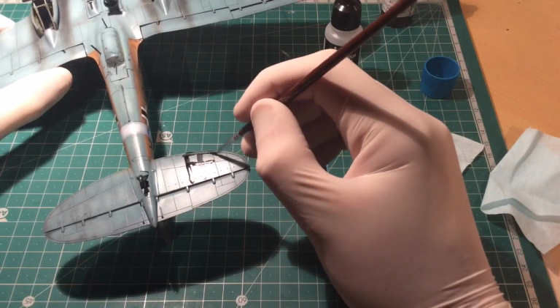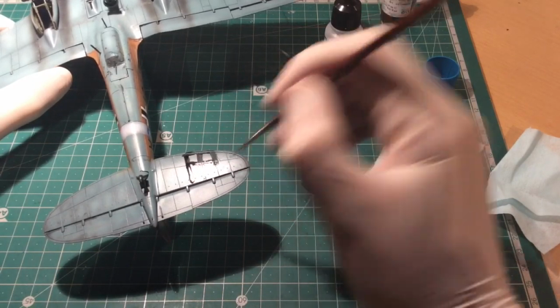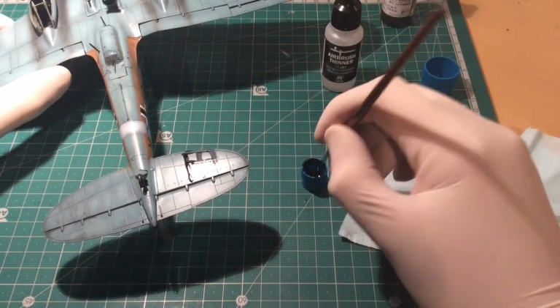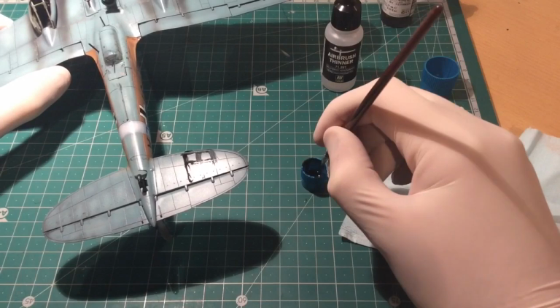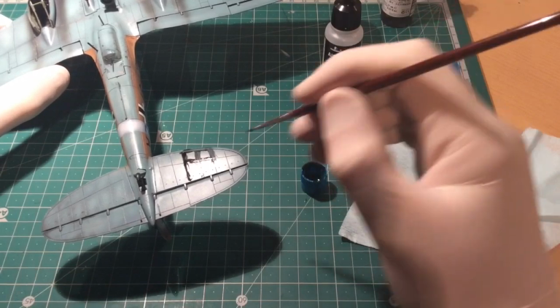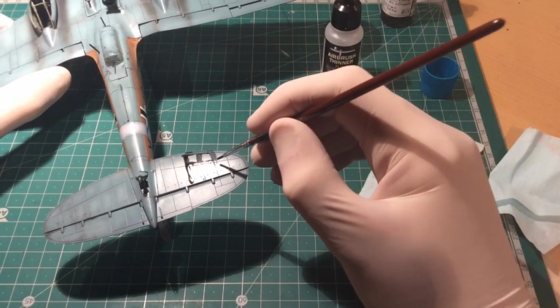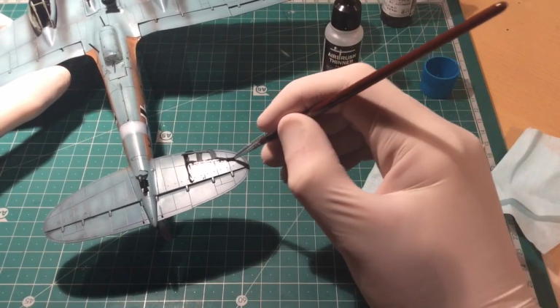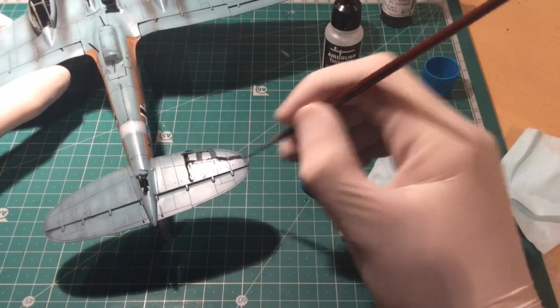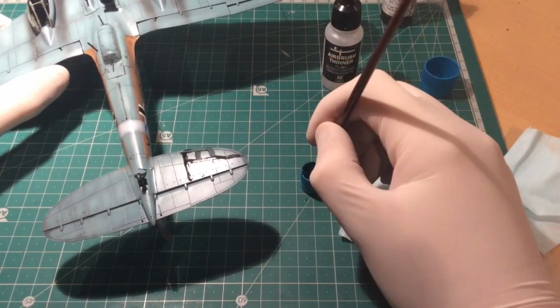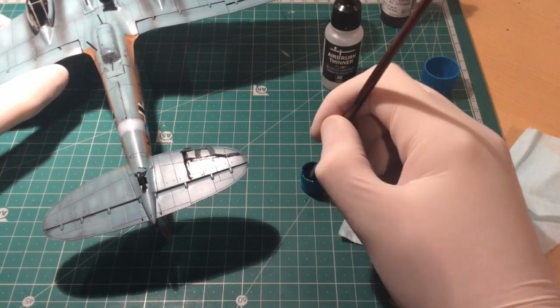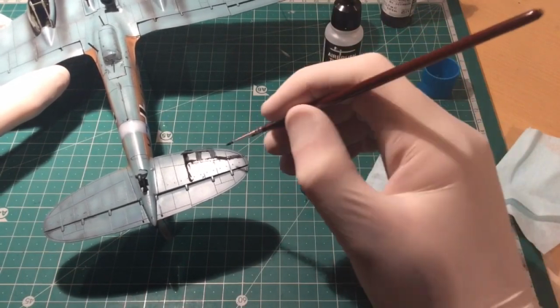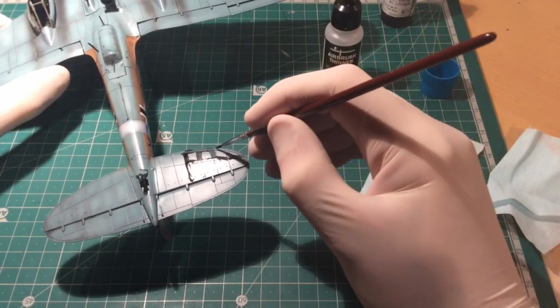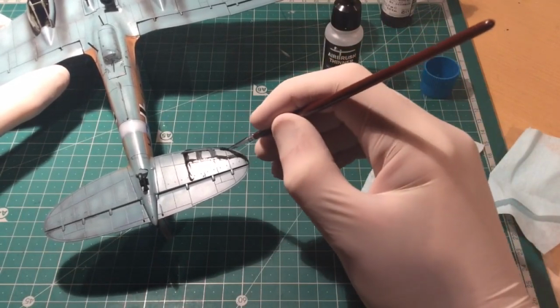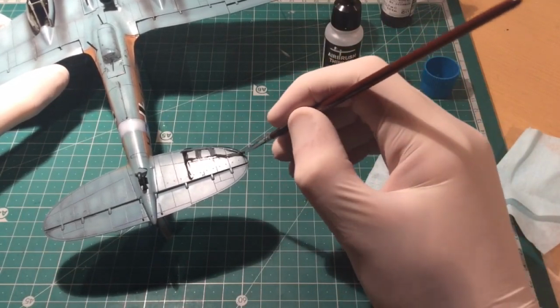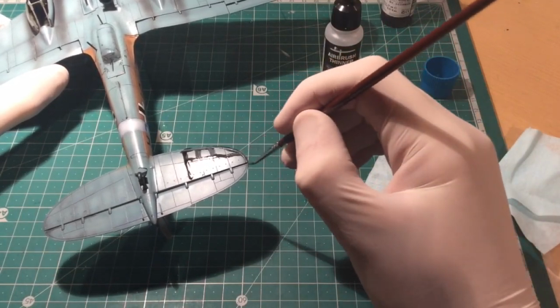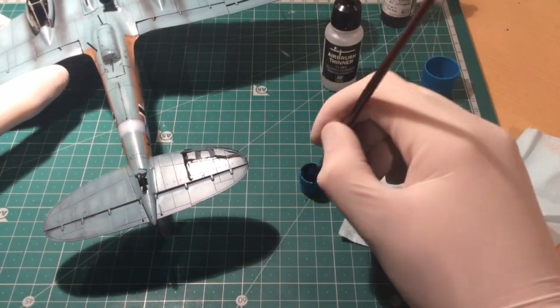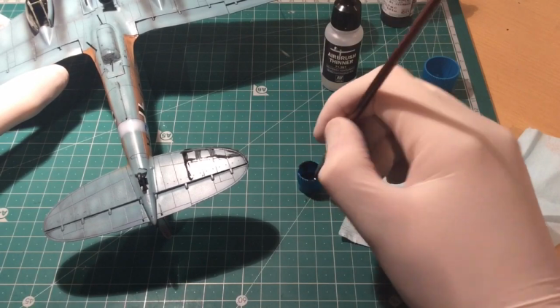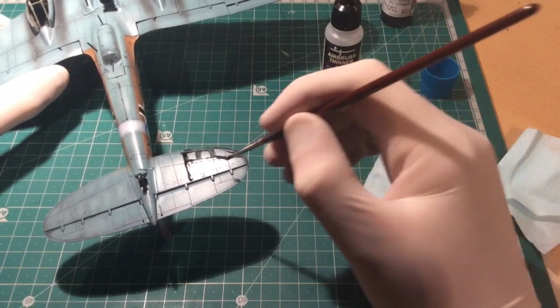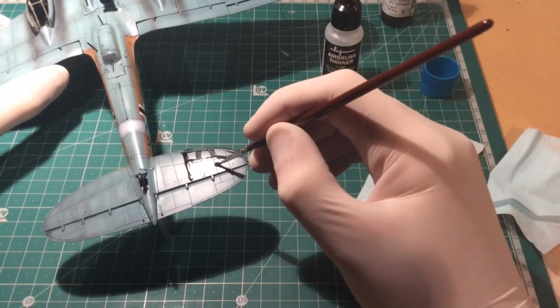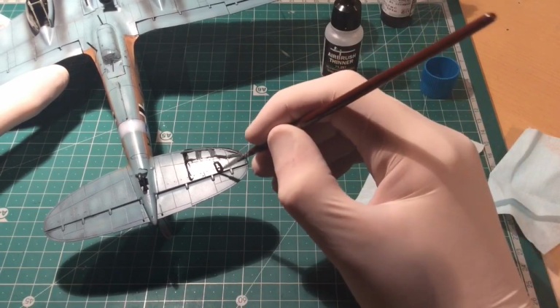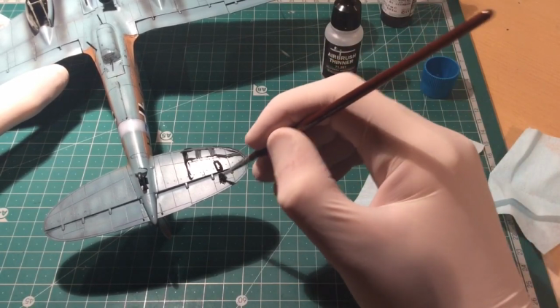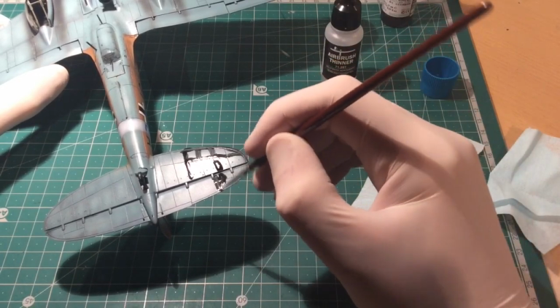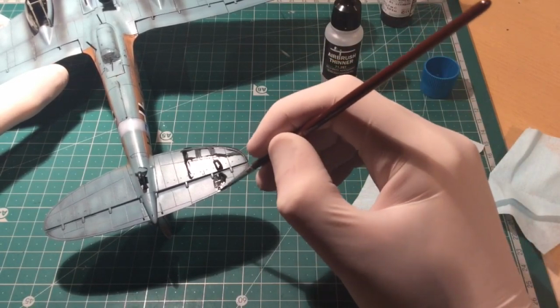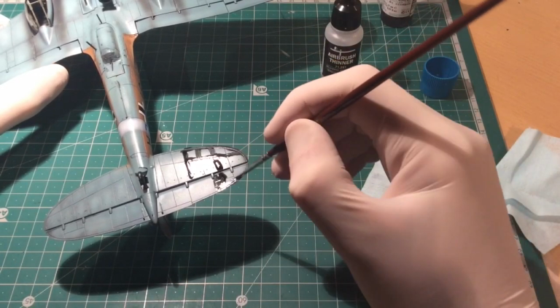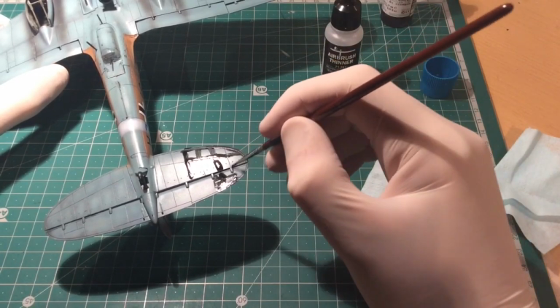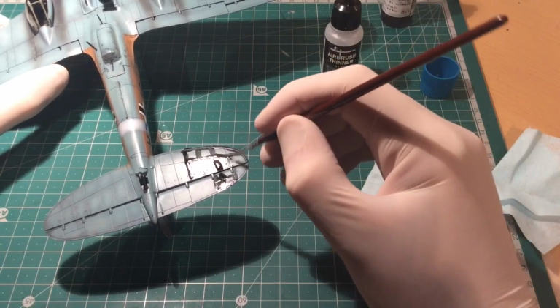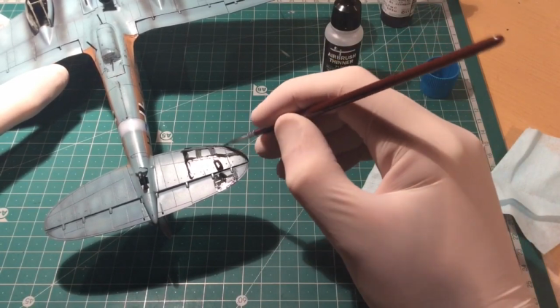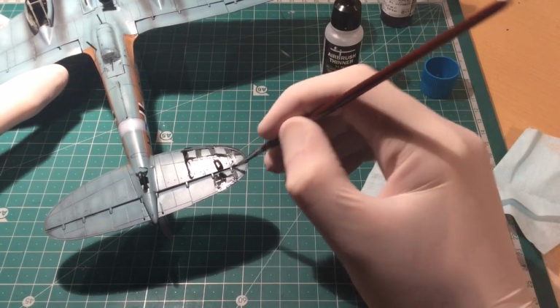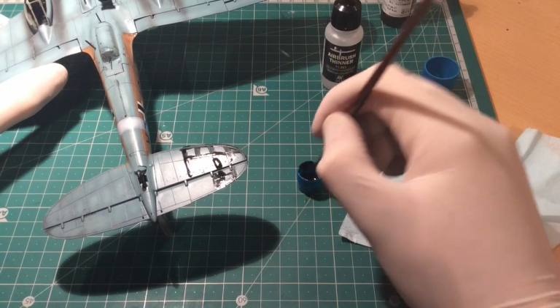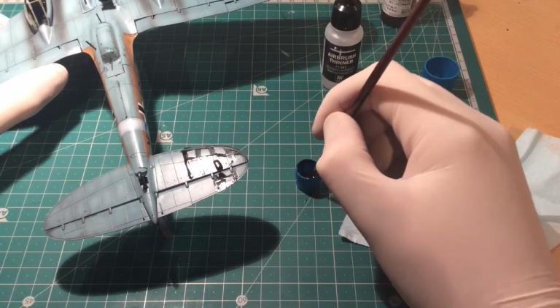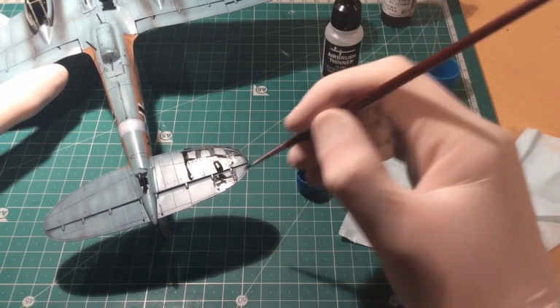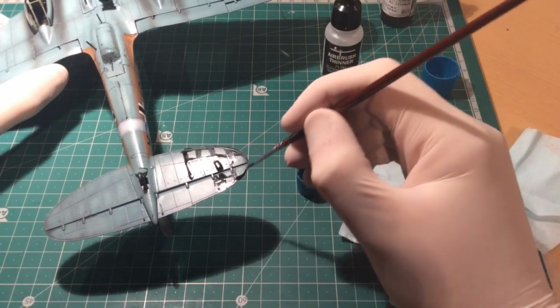If you've got too much in one area, you can sort of brush it around, get it absorbed on the brush again, and displace it somewhere else. Get a good covering on there — you don't have to cover the whole thing.